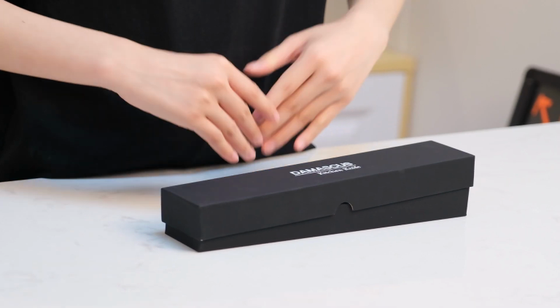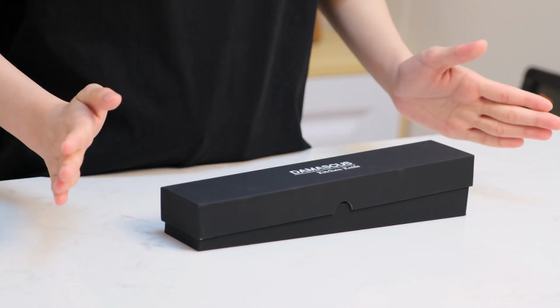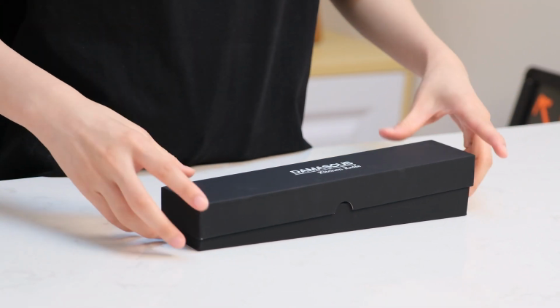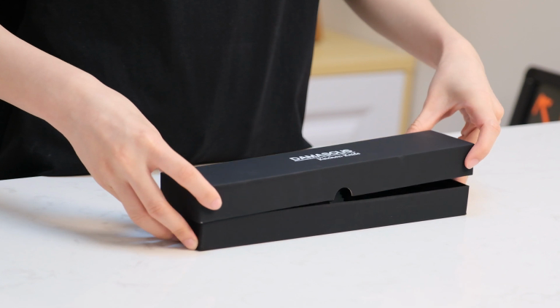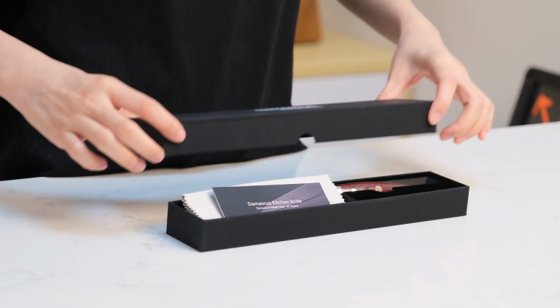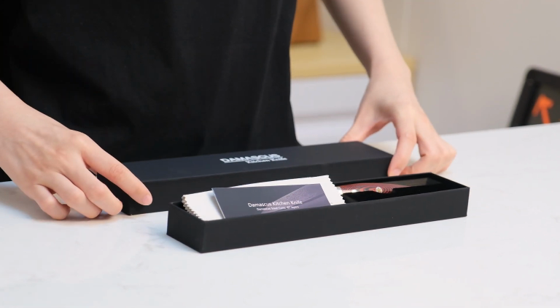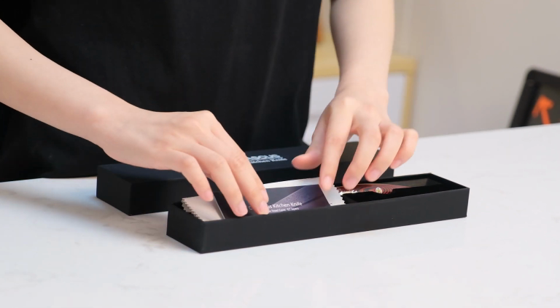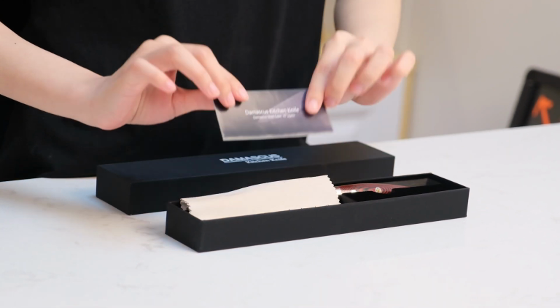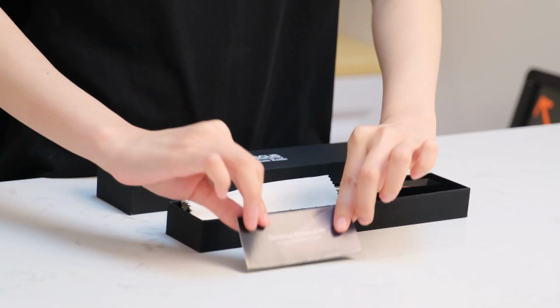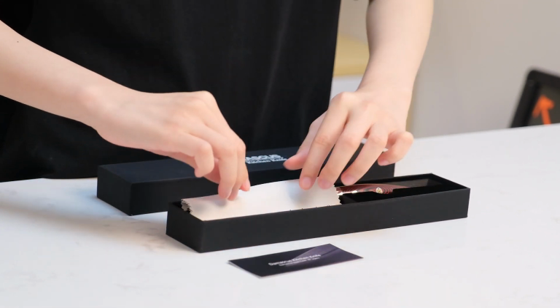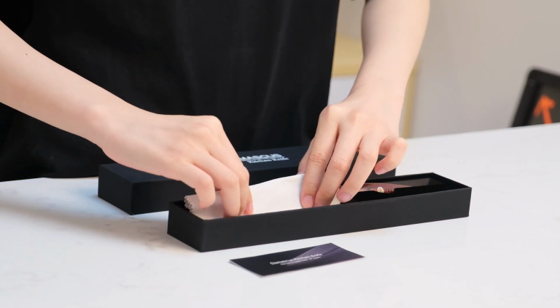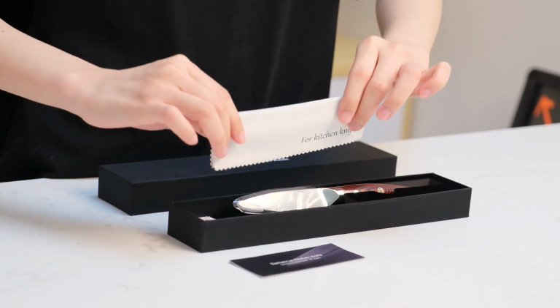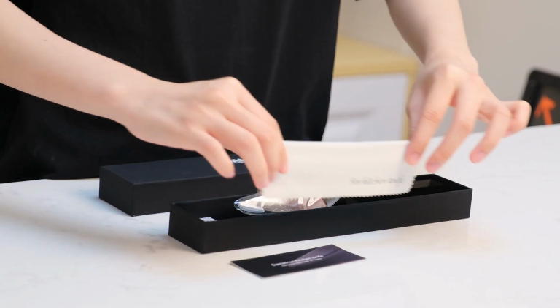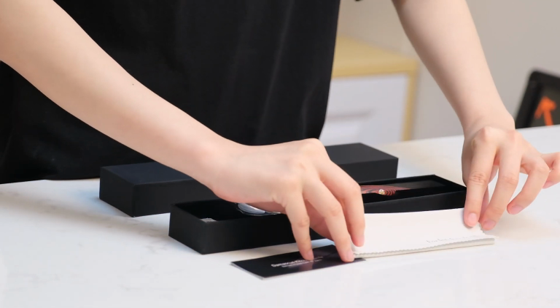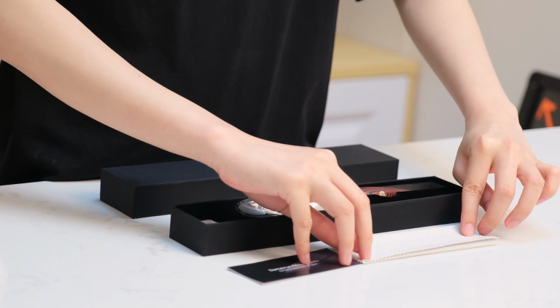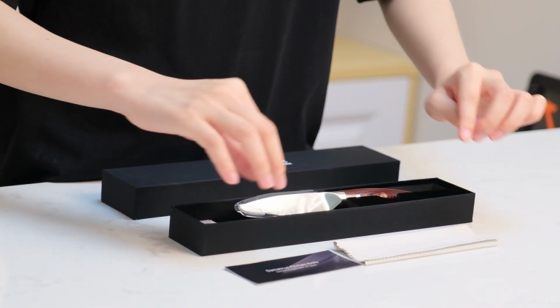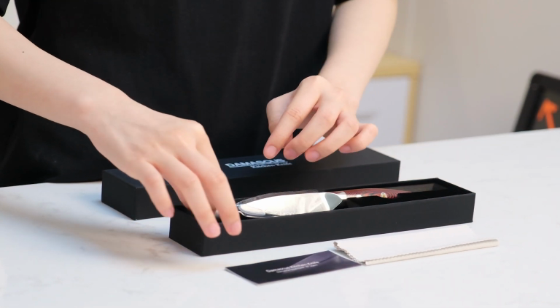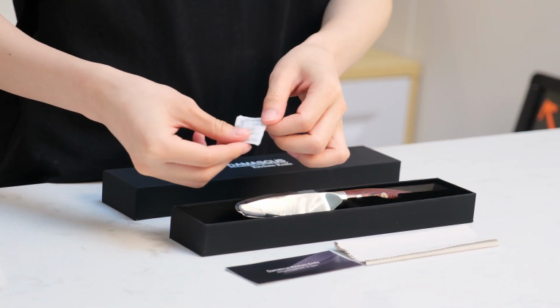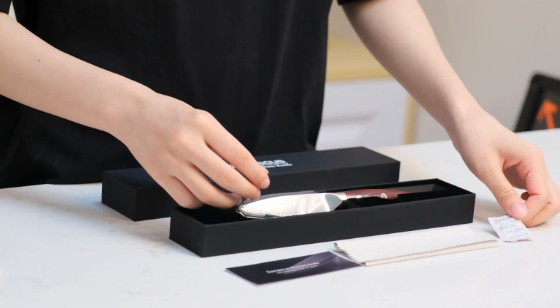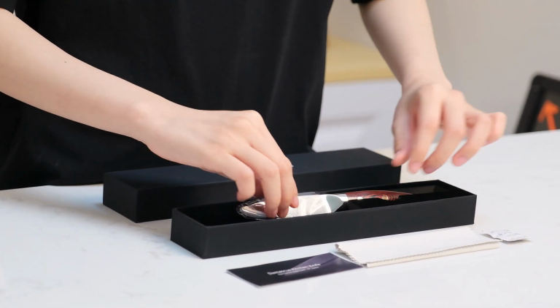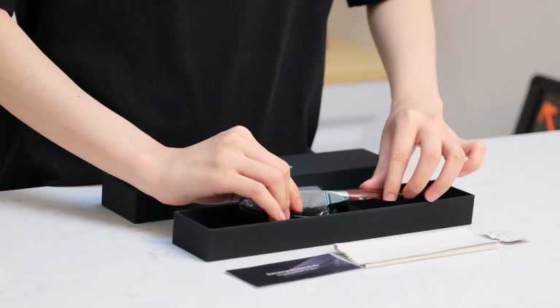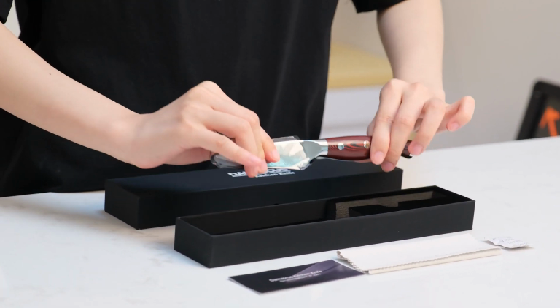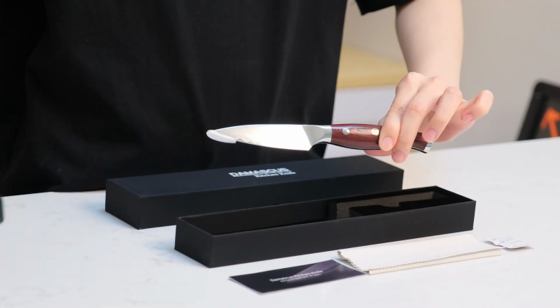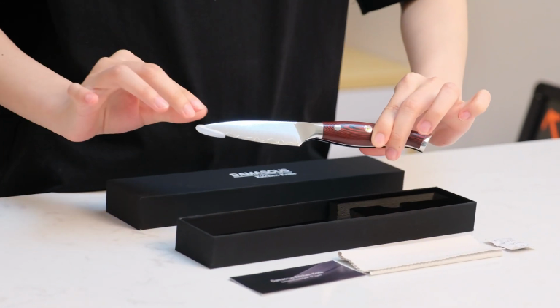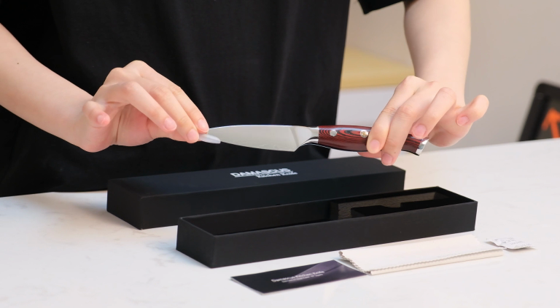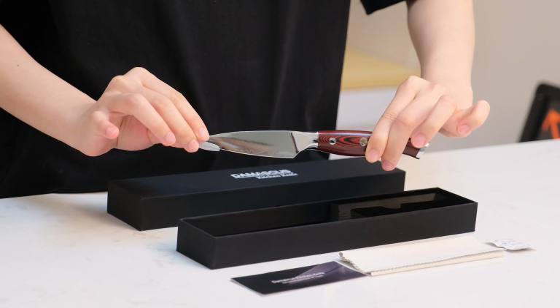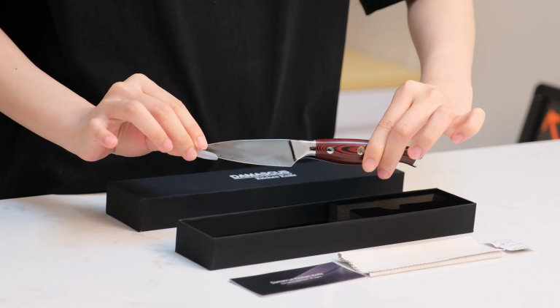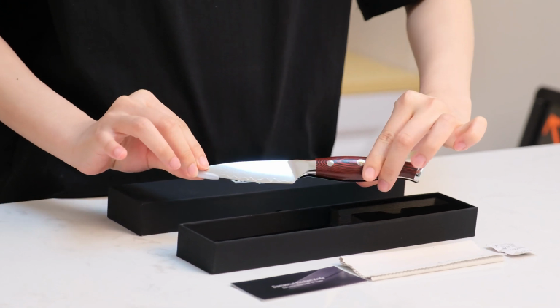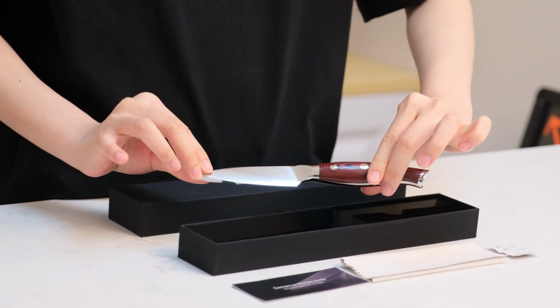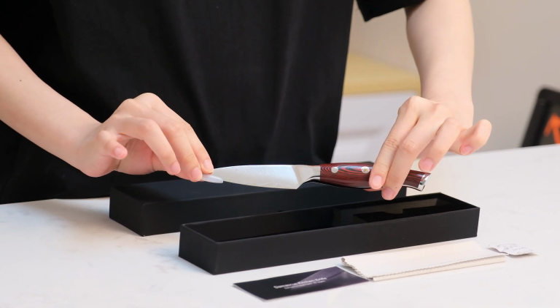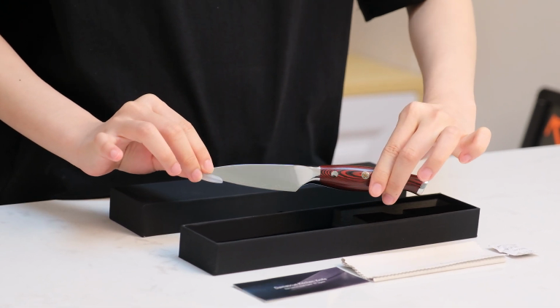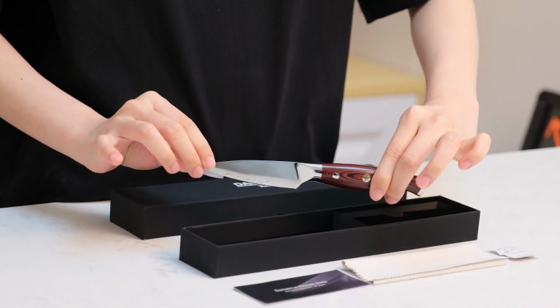Okay, let's check what is inside. We got an instruction, wiping cloth, doziken, and an amazing 3.5 inch paring knife. The package is really nice.